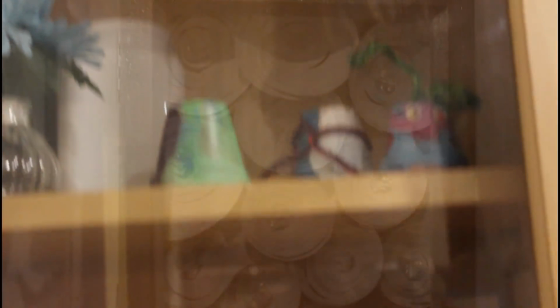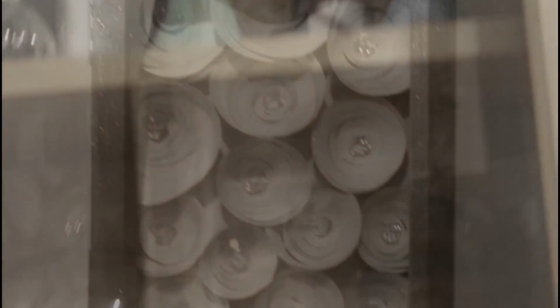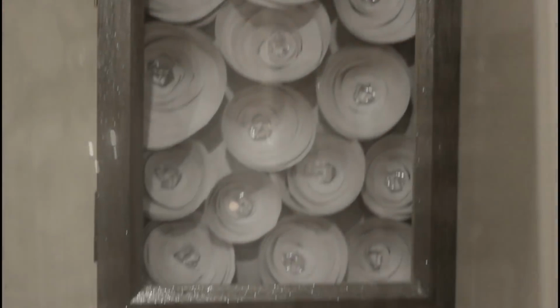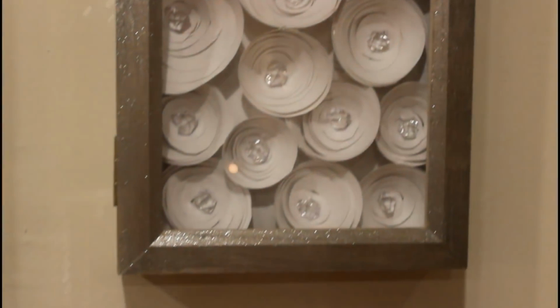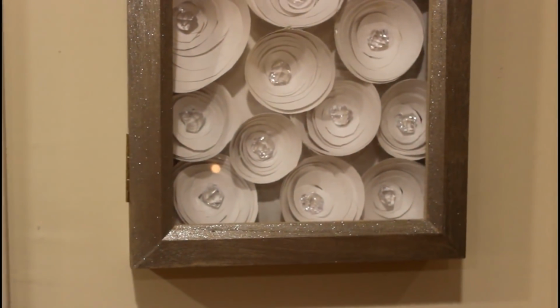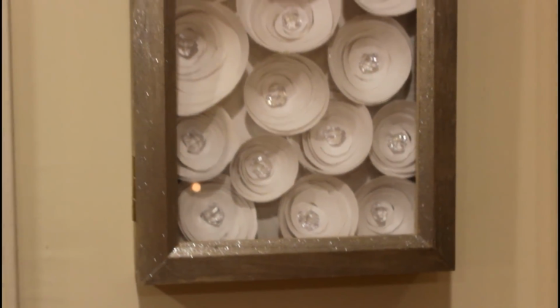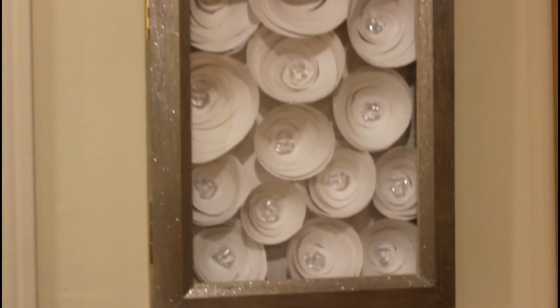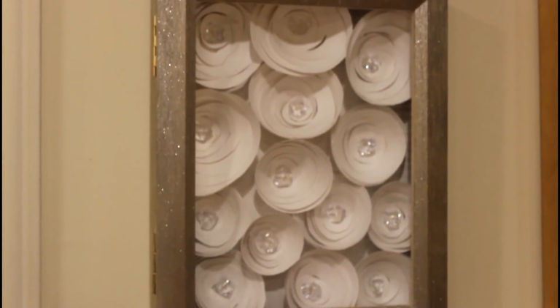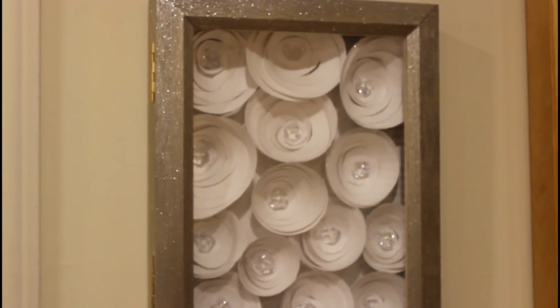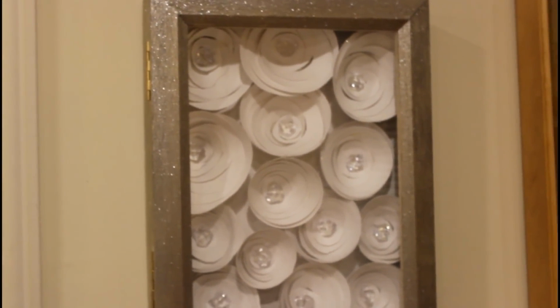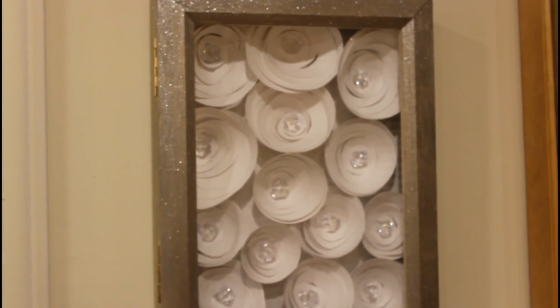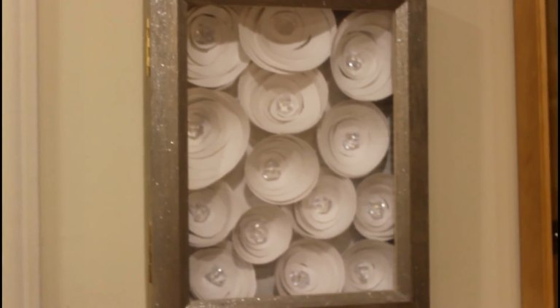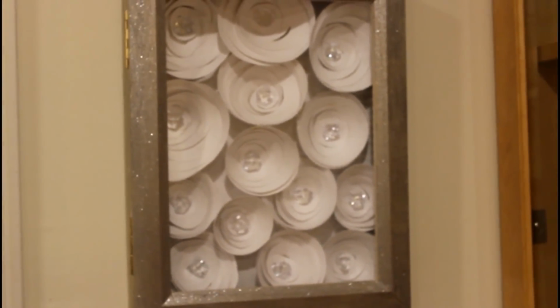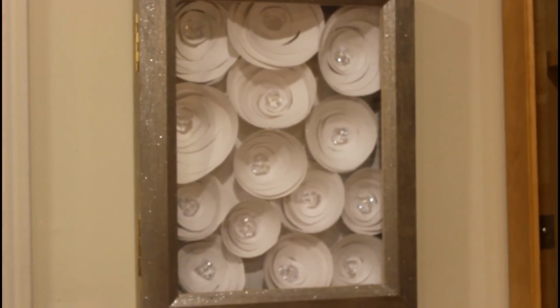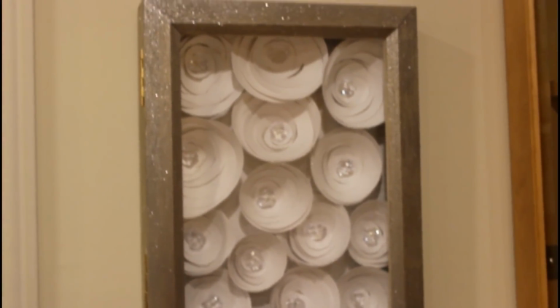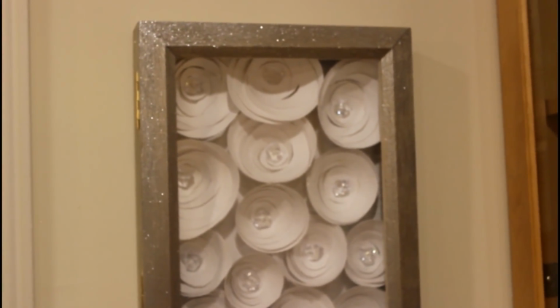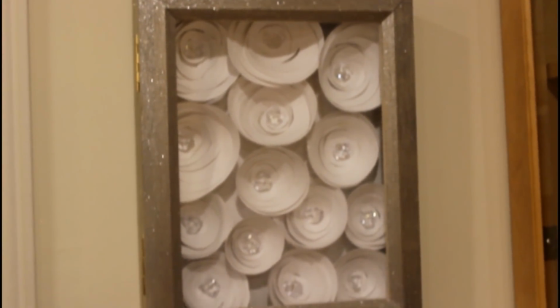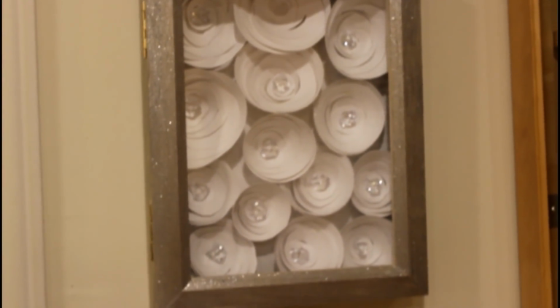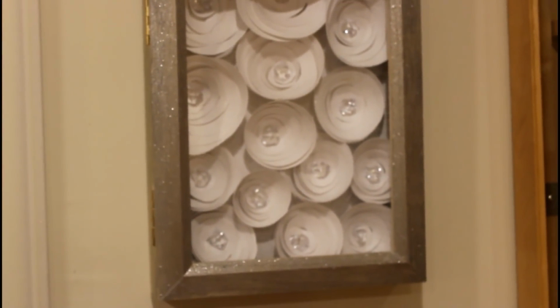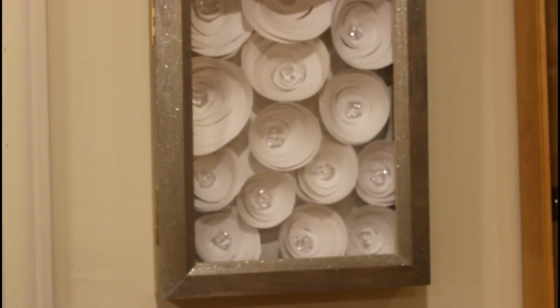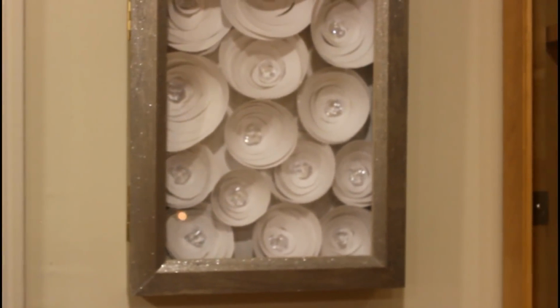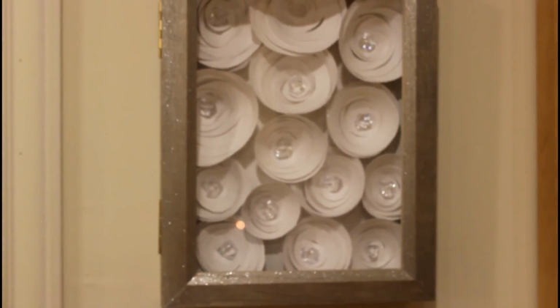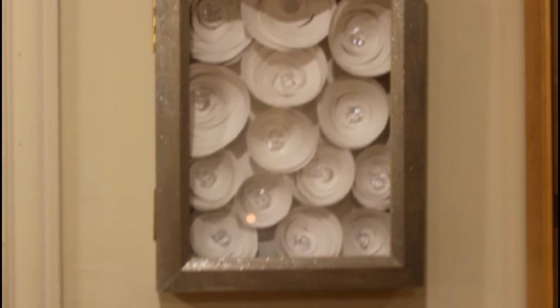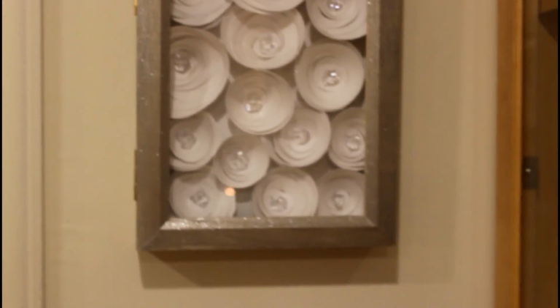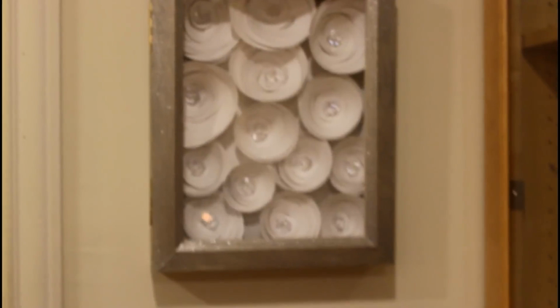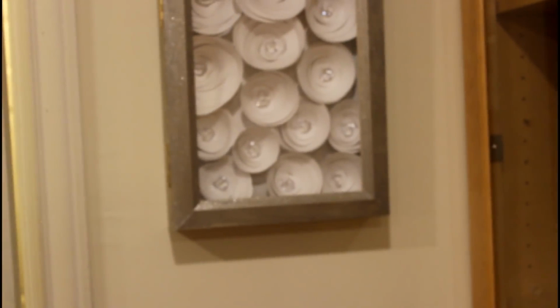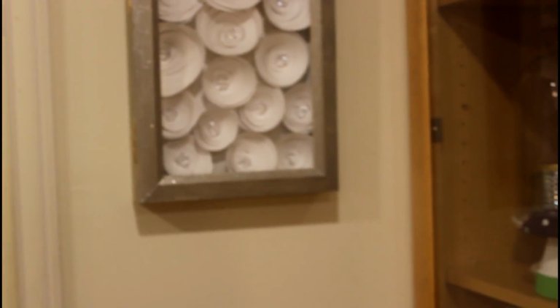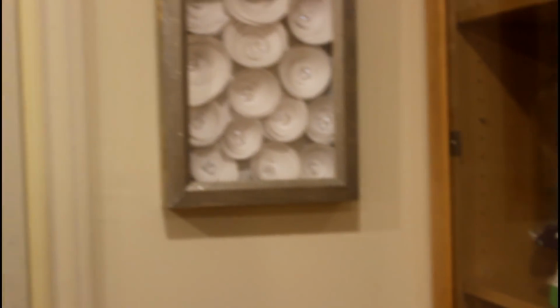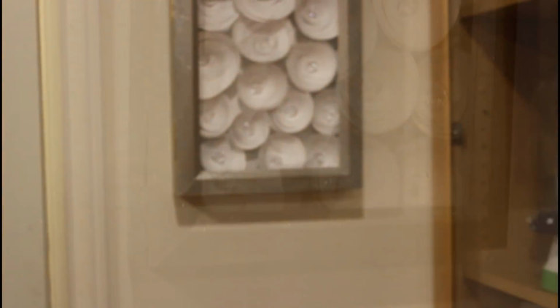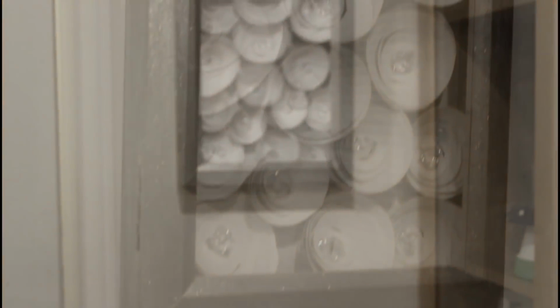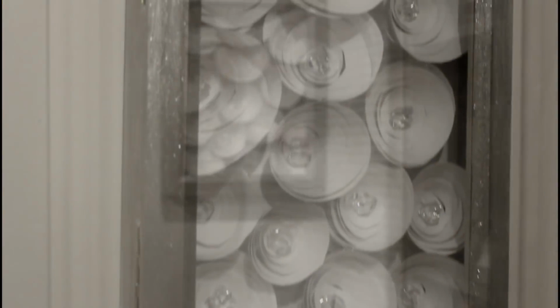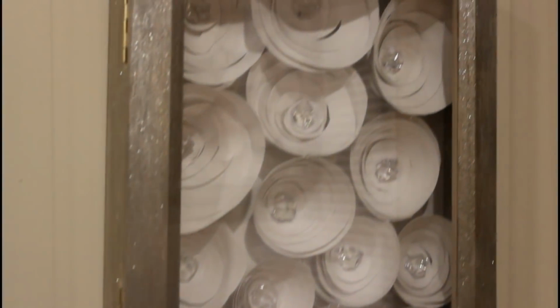You guys saw this DIY that I did — if you haven't, click on the link below and go ahead and watch how I made this myself. I love how this looks in the kitchen. Let me try to back up a little bit — it kind of fills in this space for me.